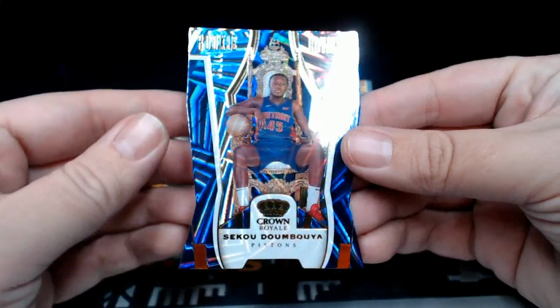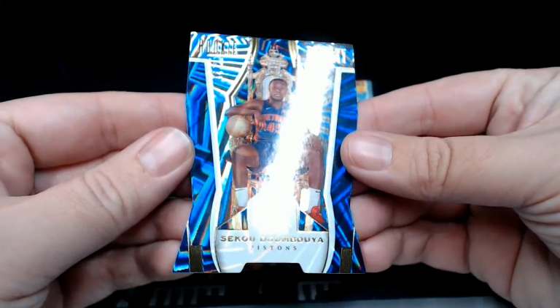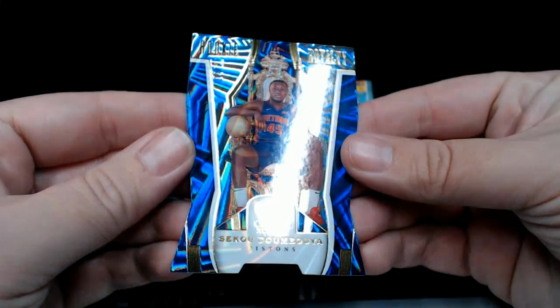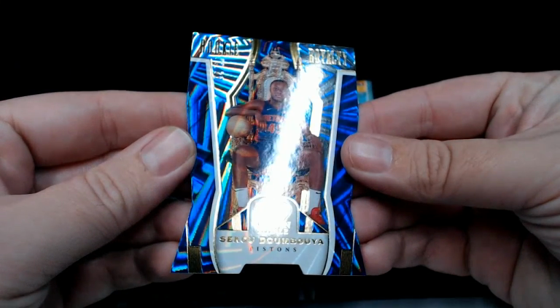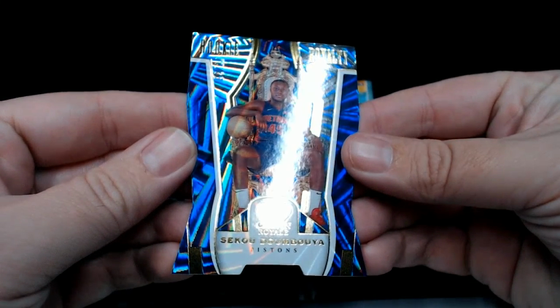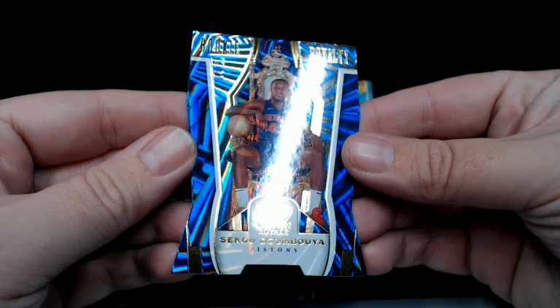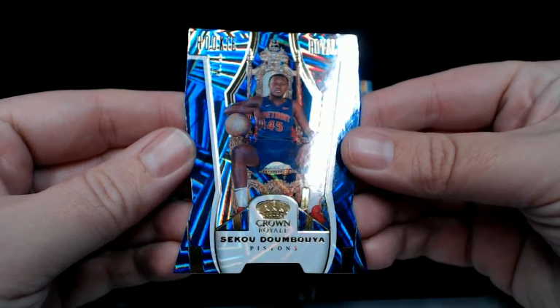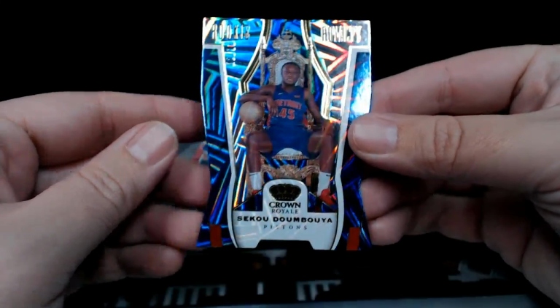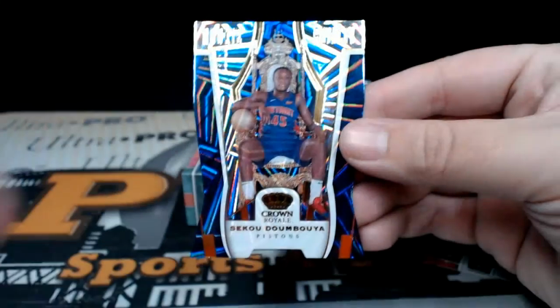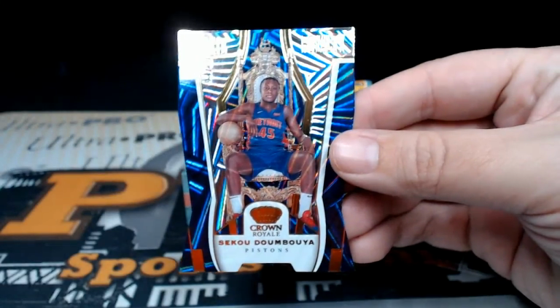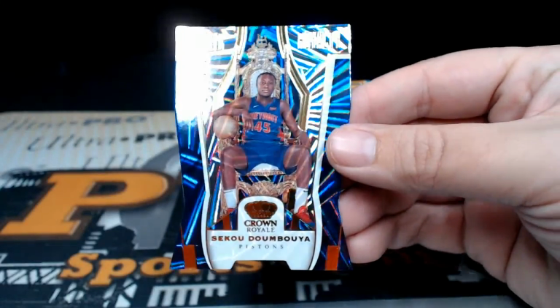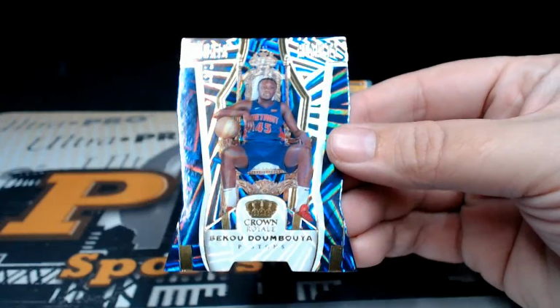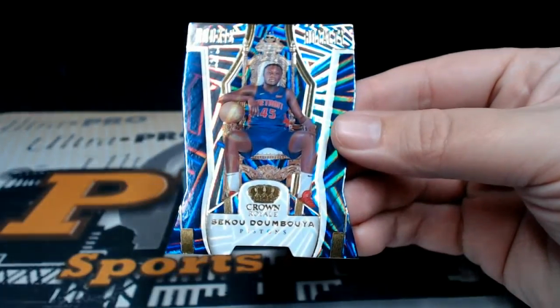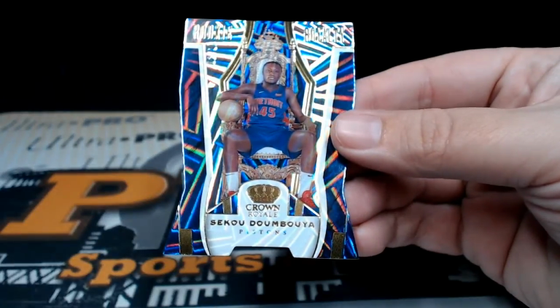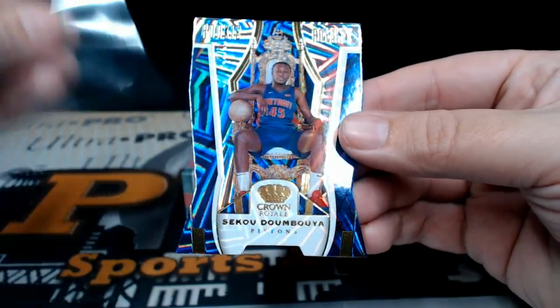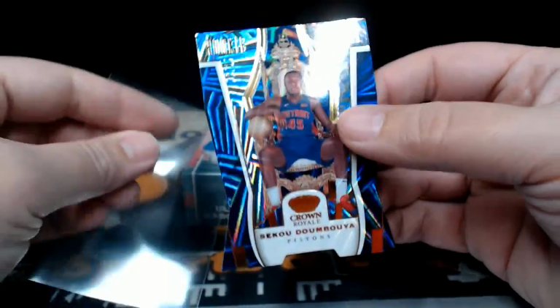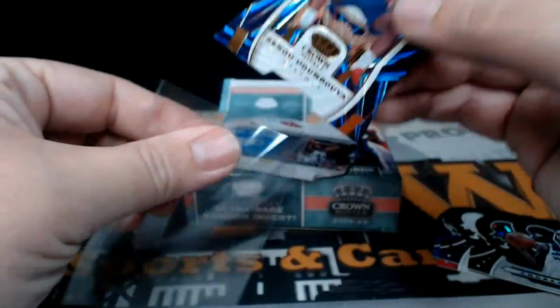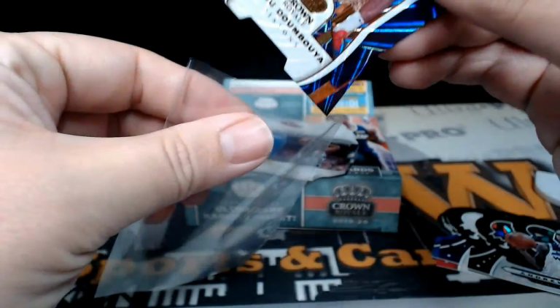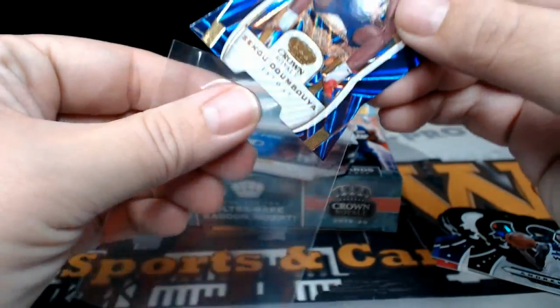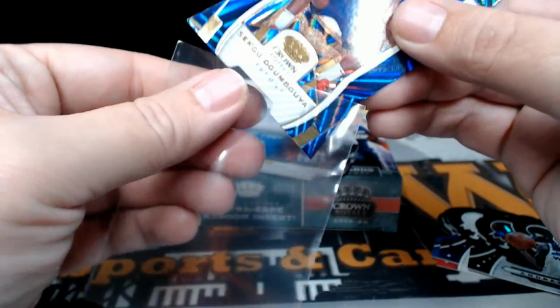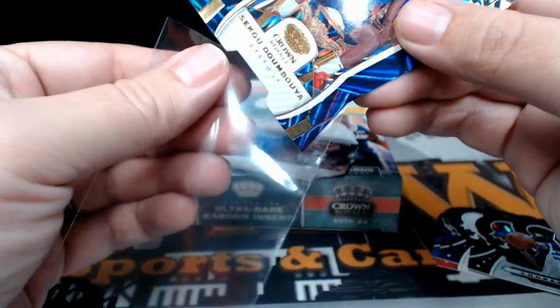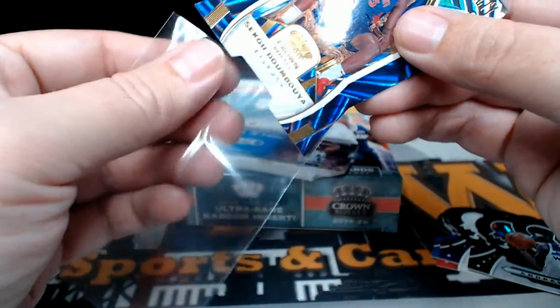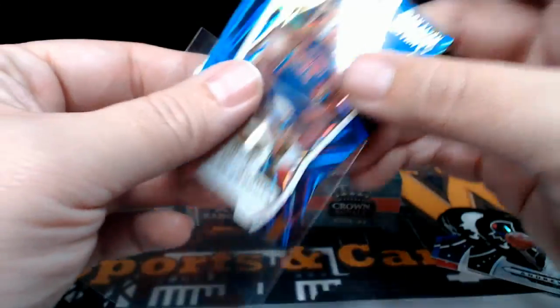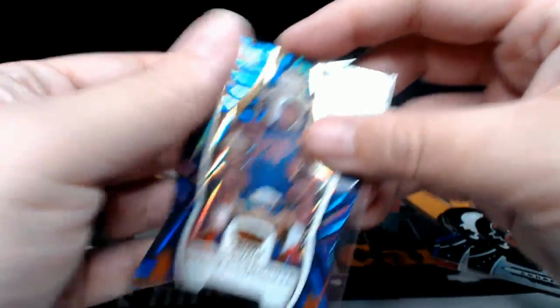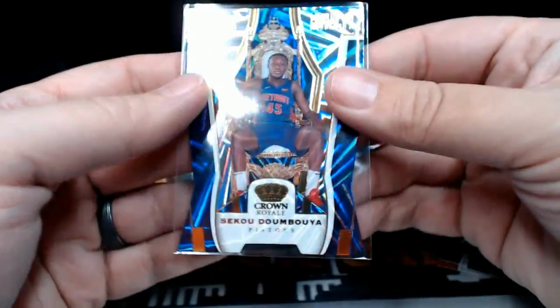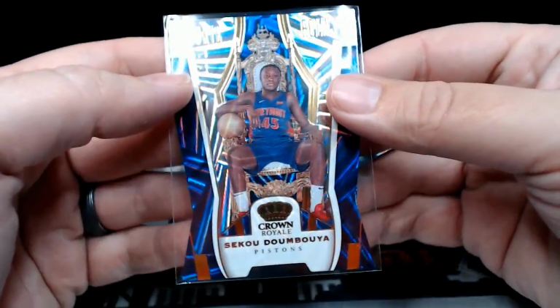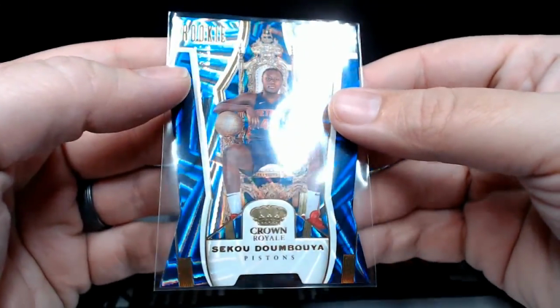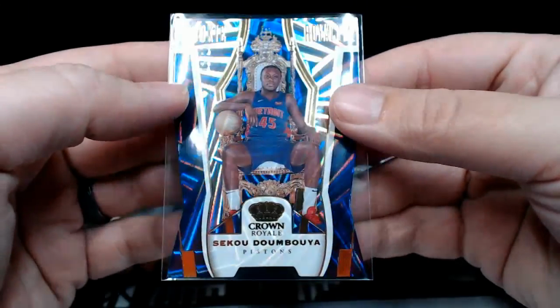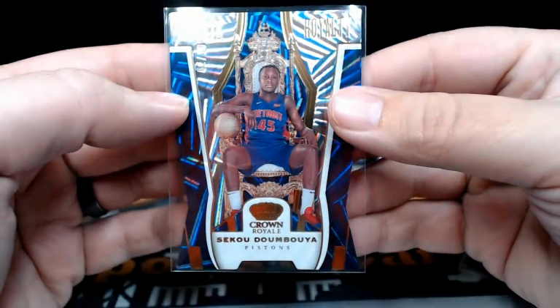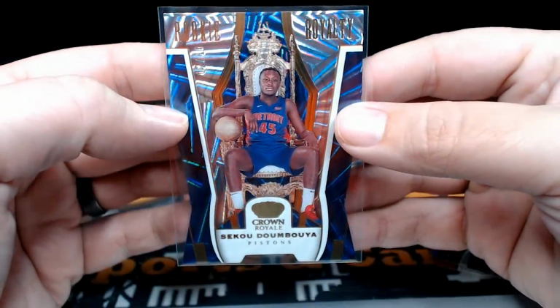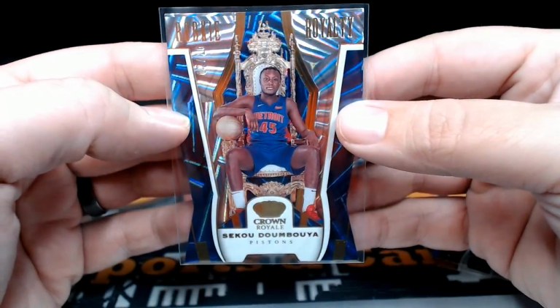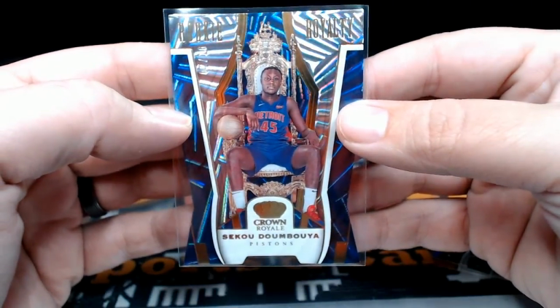Next up we have a Sekou Doumbouya Rookie Royalty, two out of ten on that. Nice low-numbered SP die-cut — Rookie Royalty, pretty cool card.